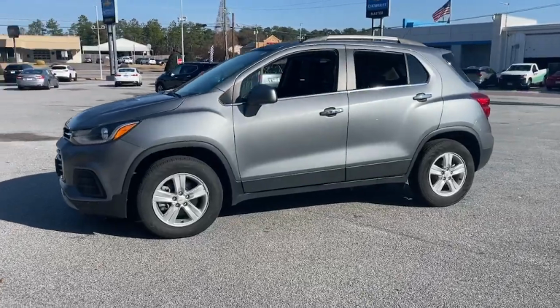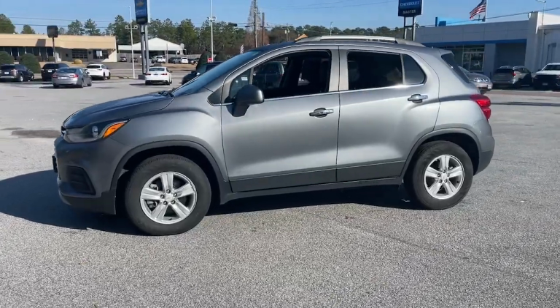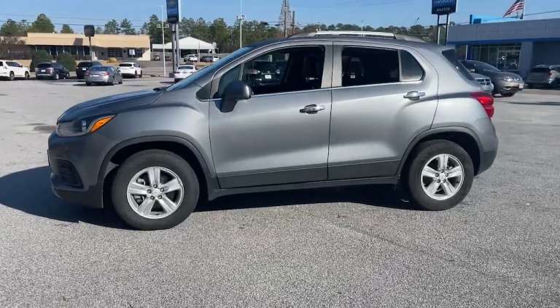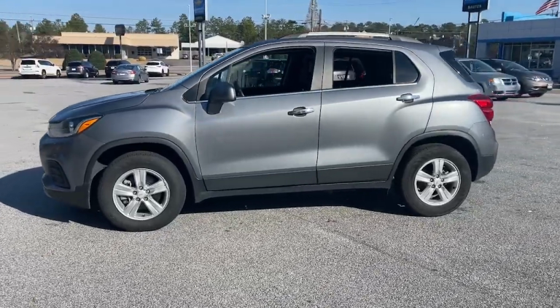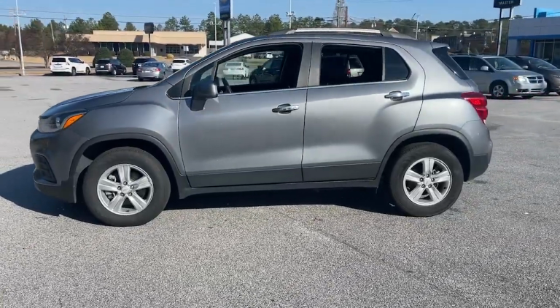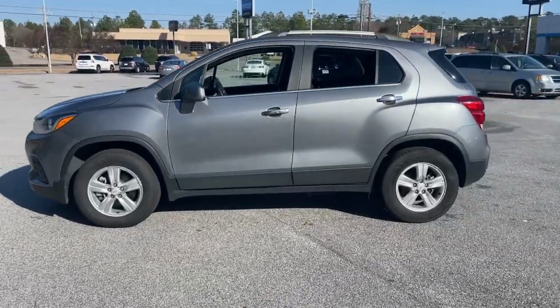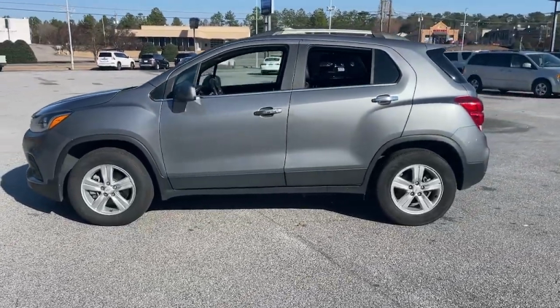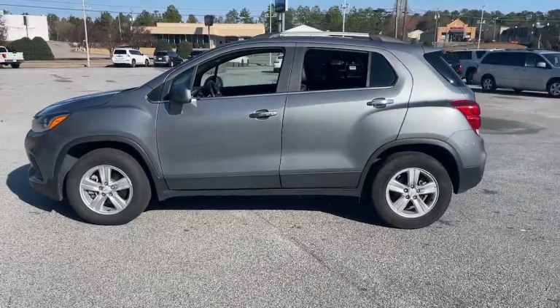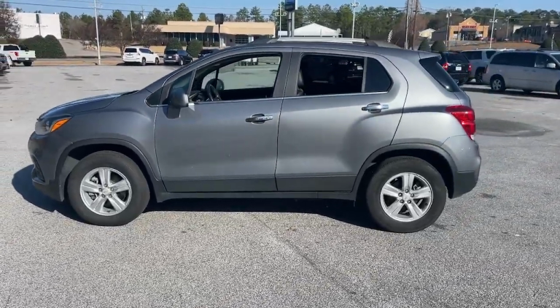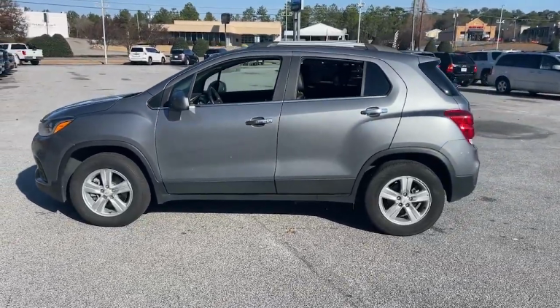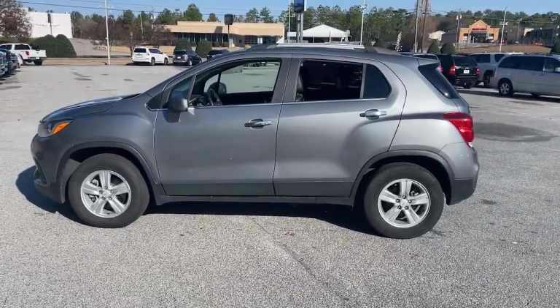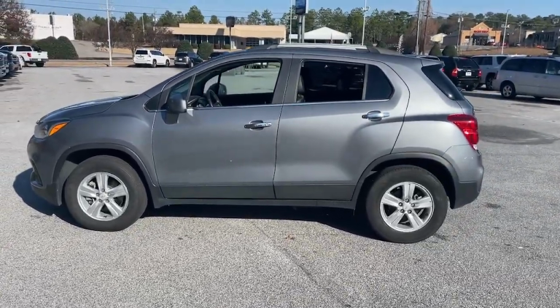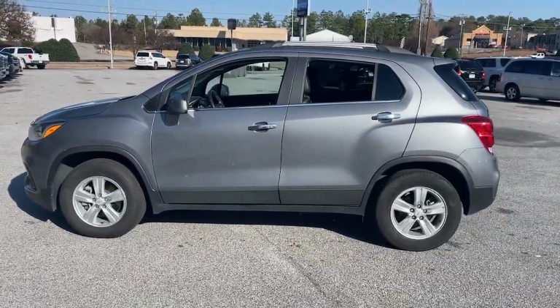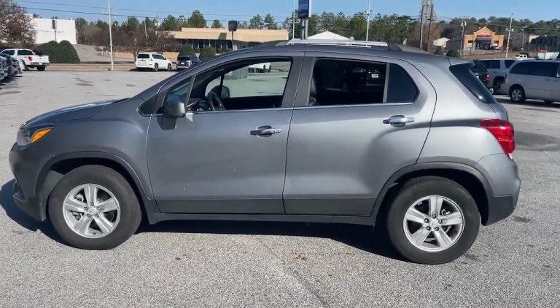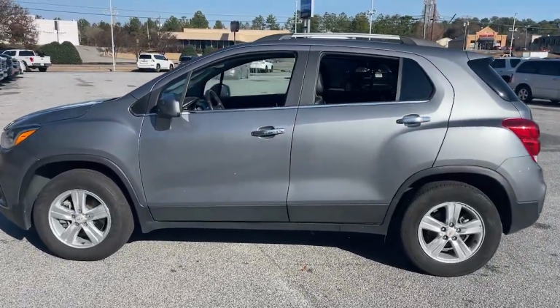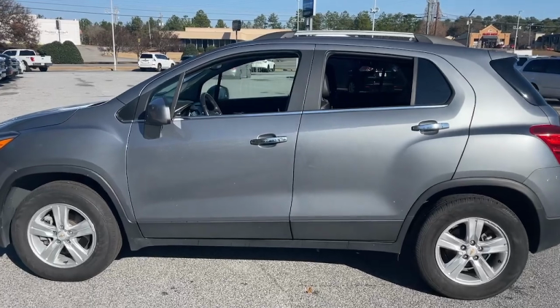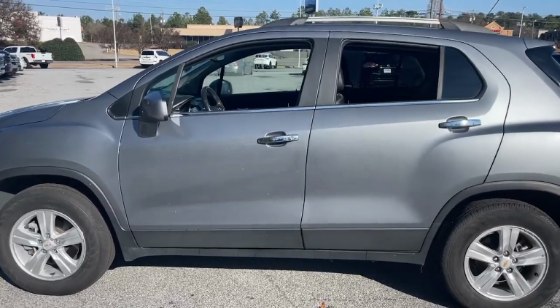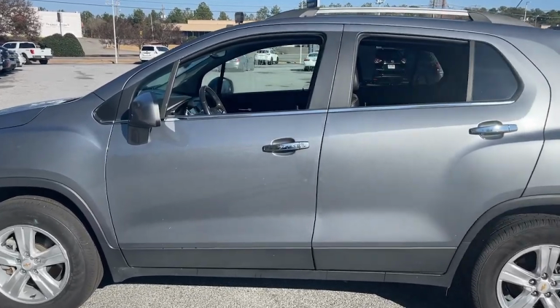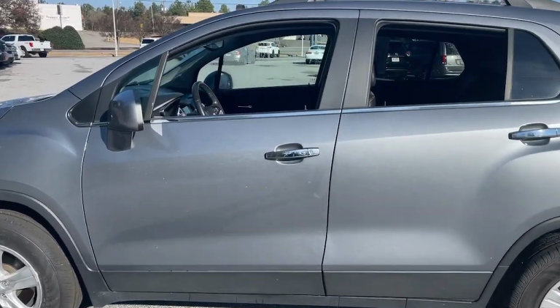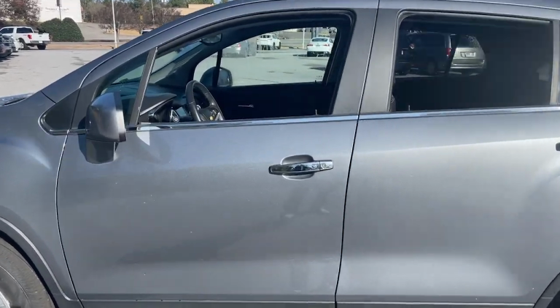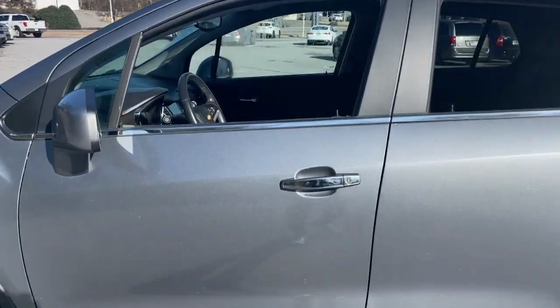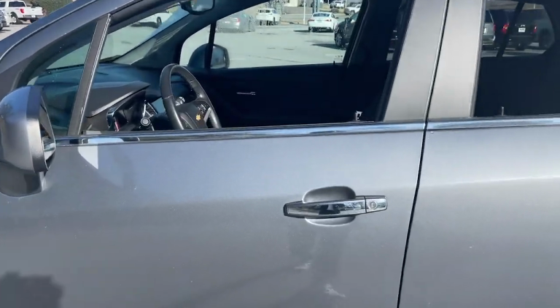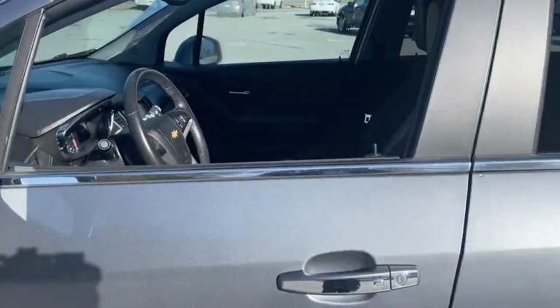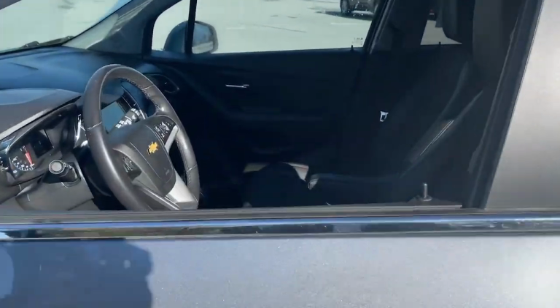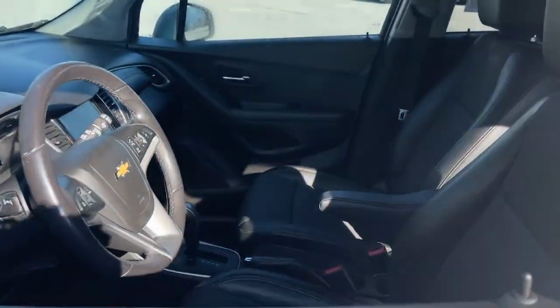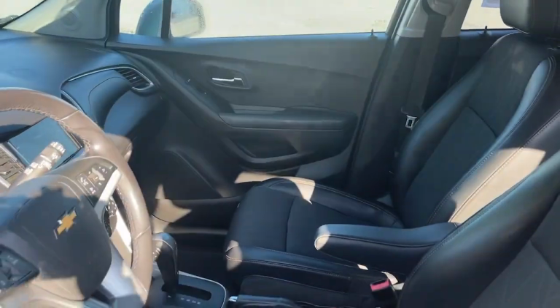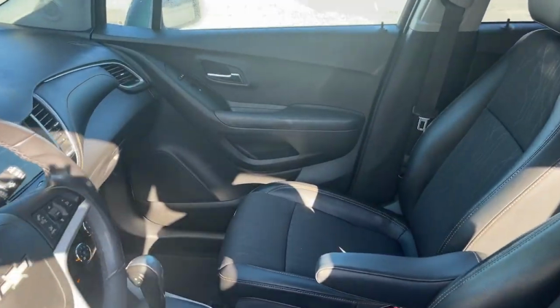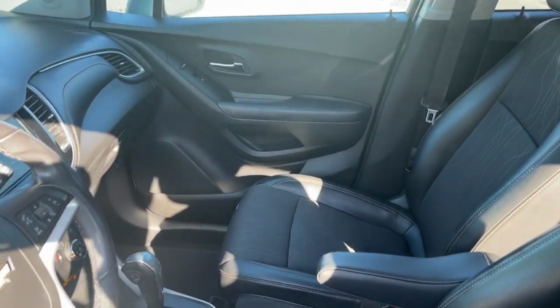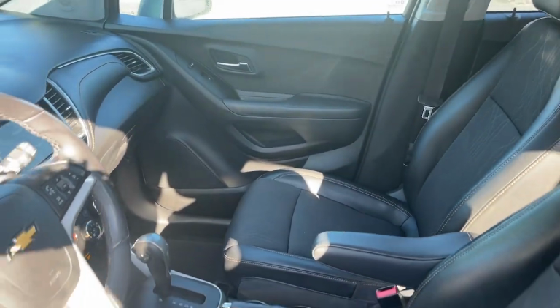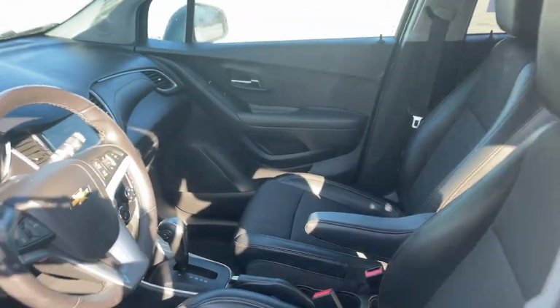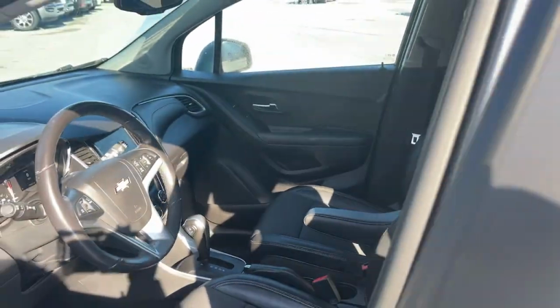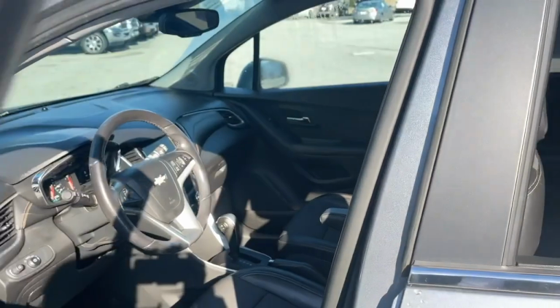Take your adventurous spirit wherever it wants to go in the versatile and efficient Trax. With flexible cargo space and efficient design, it energizes your daily drive.